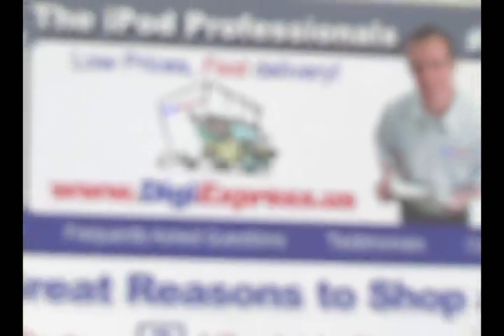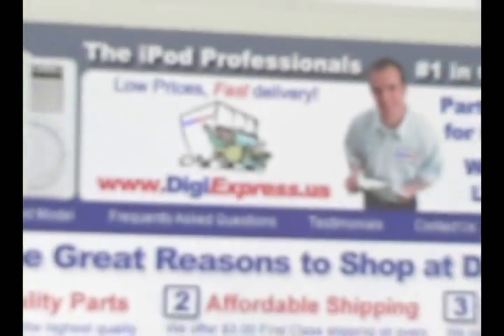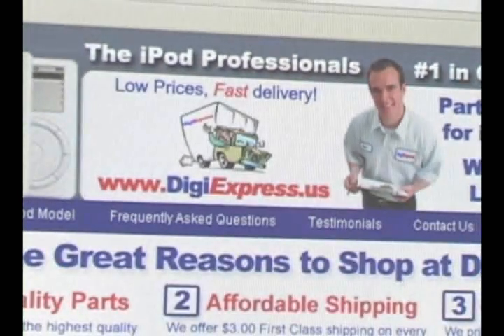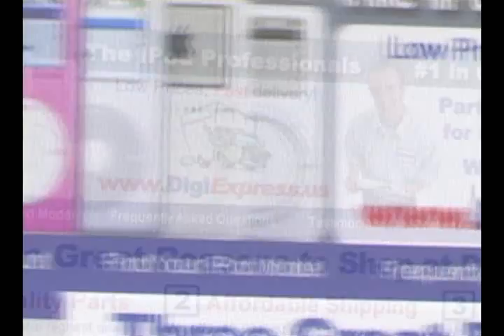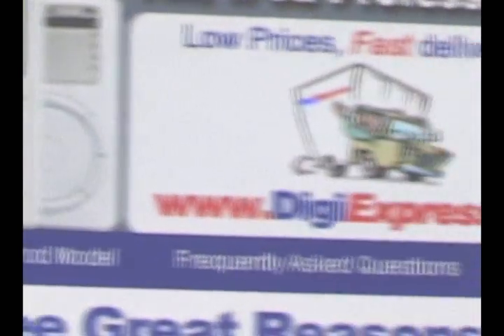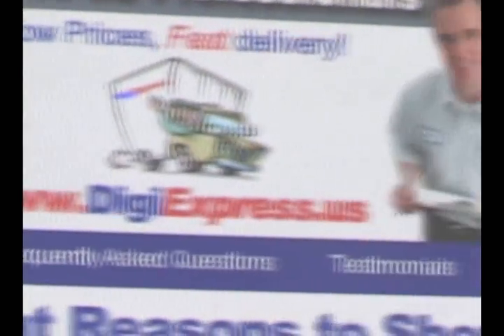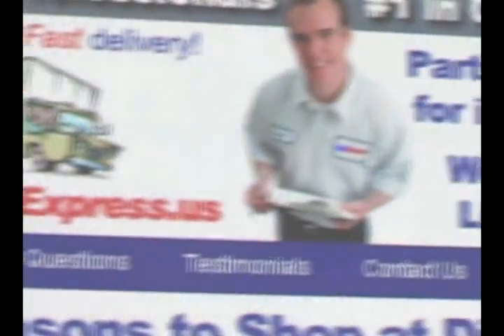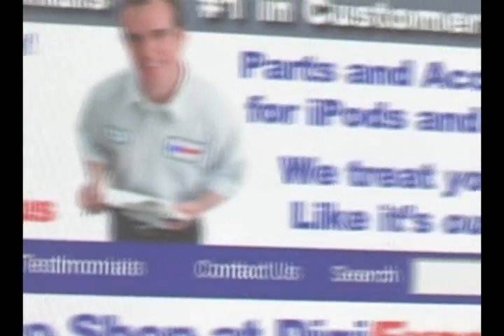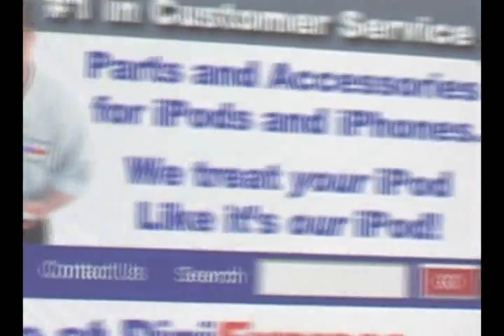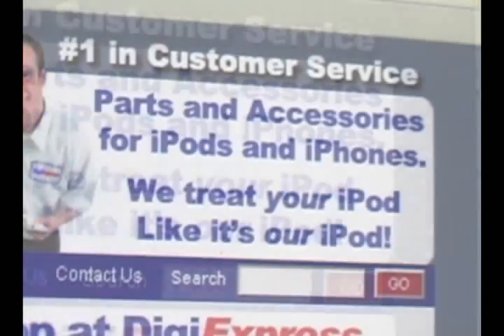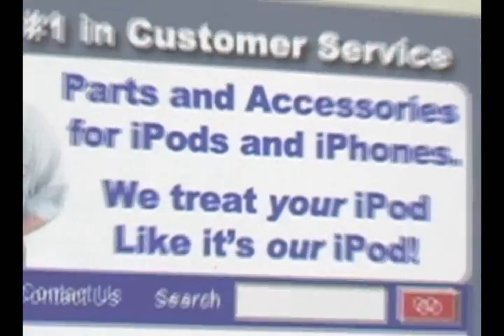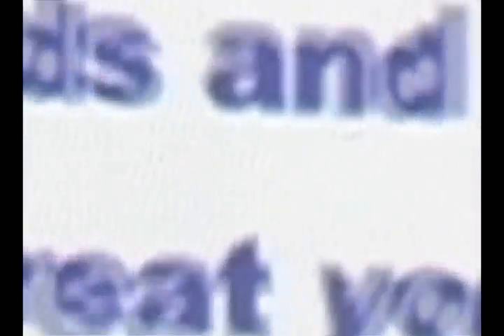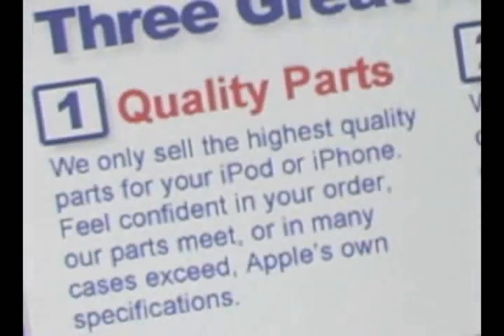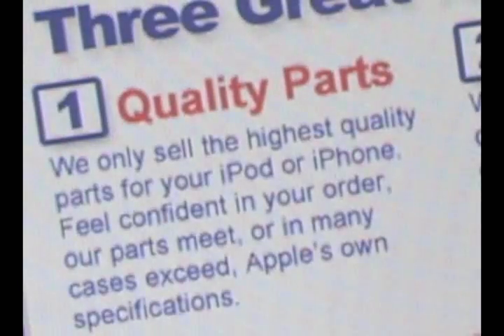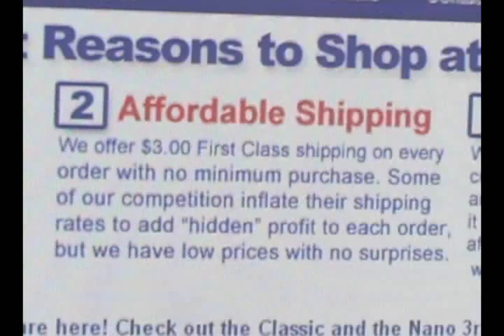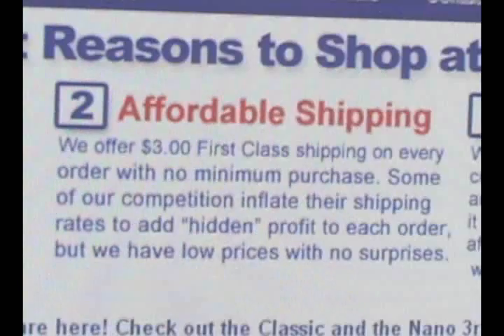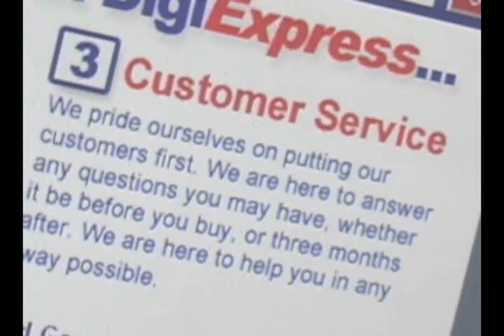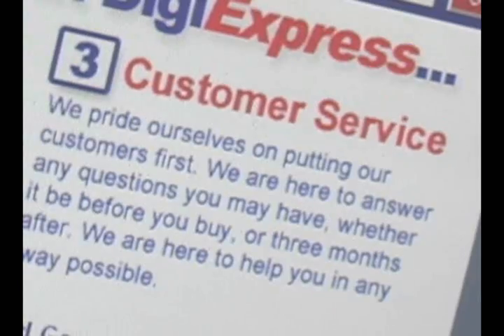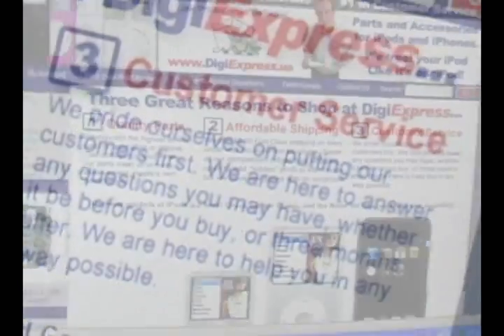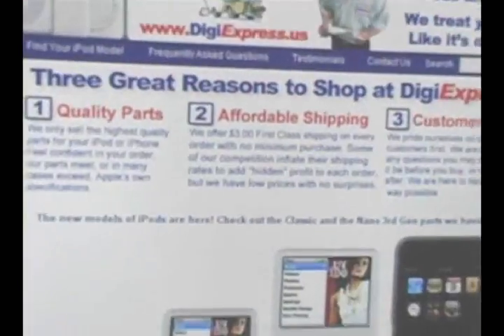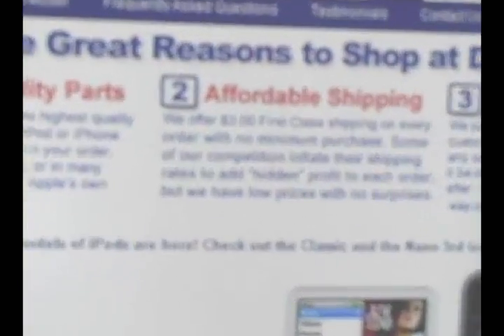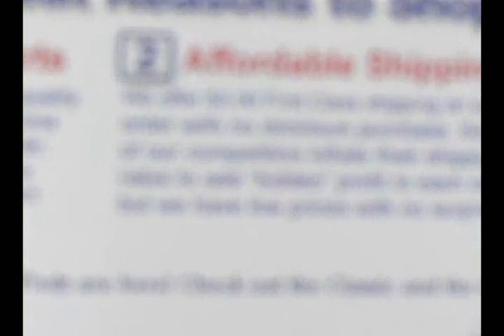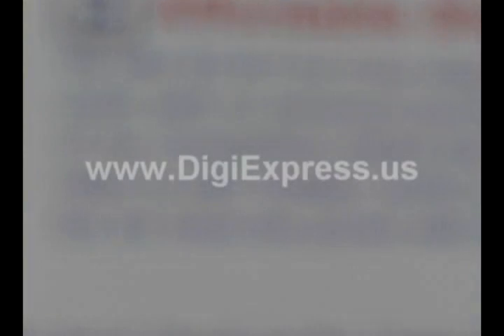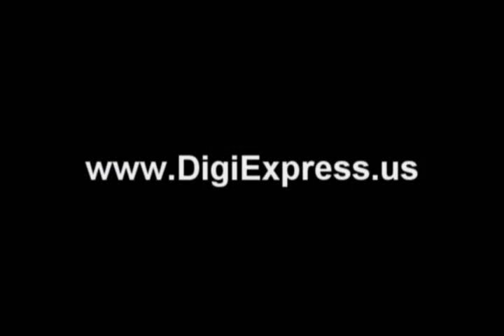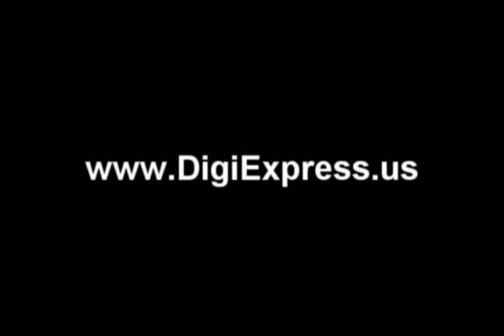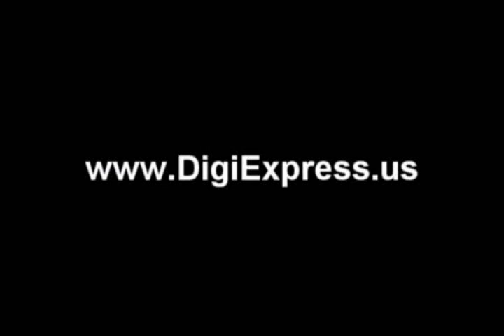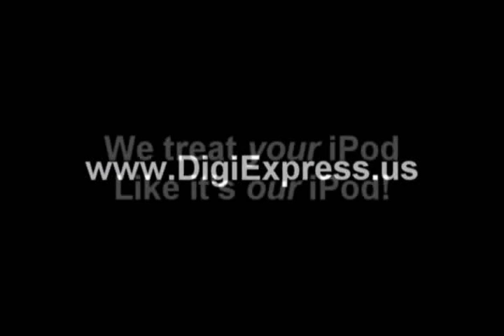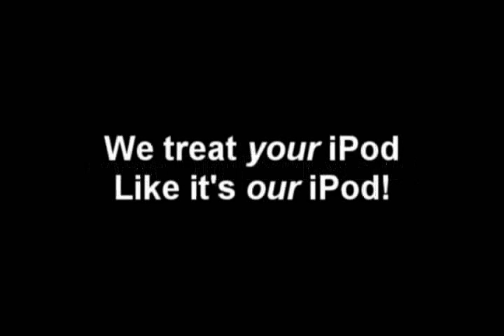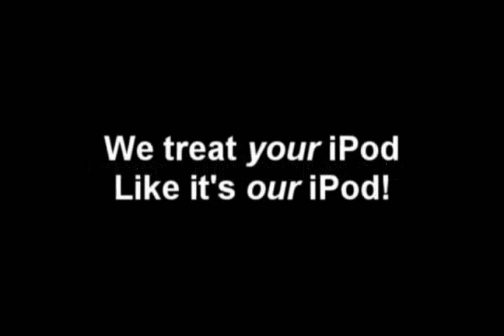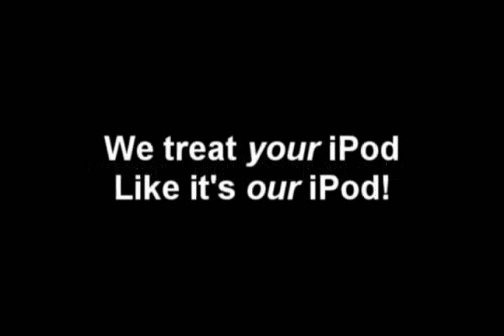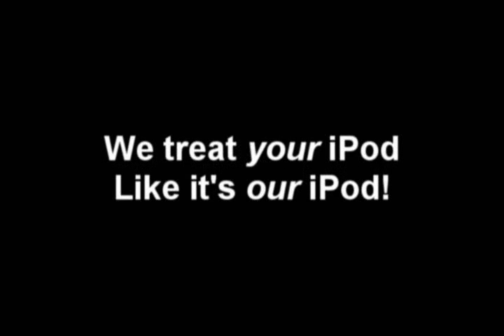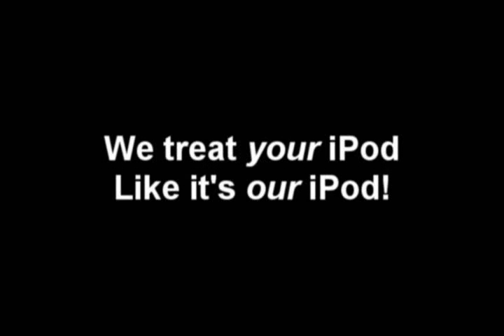Digiexpress.us, a leader in iPod parts and repair. Providing our customers with quality parts, affordable shipping, and great customer service. Digiexpress.us, we treat your iPod like it's our iPod.